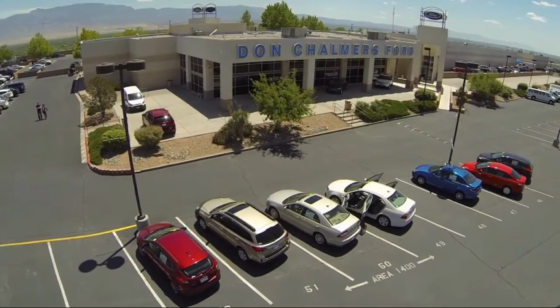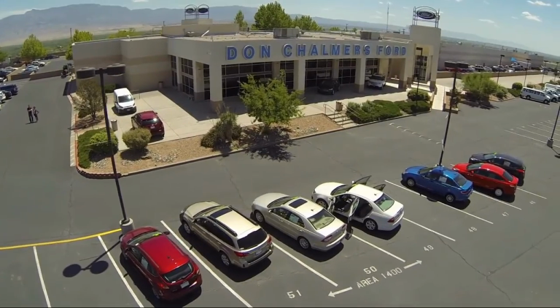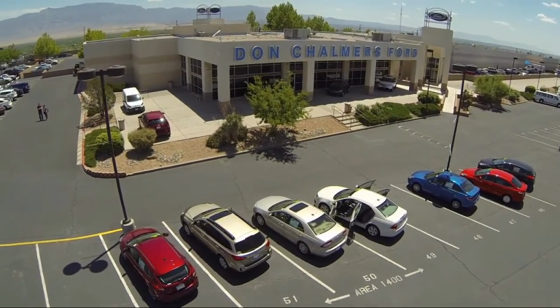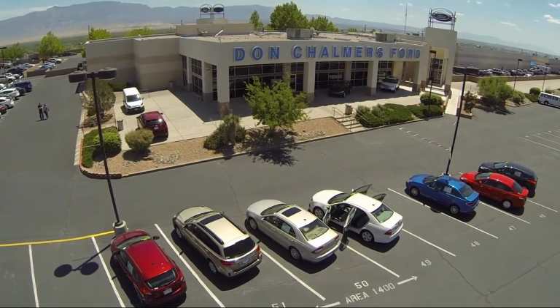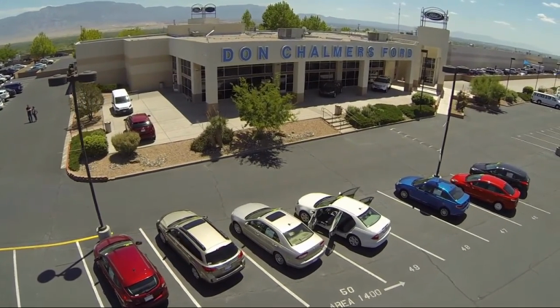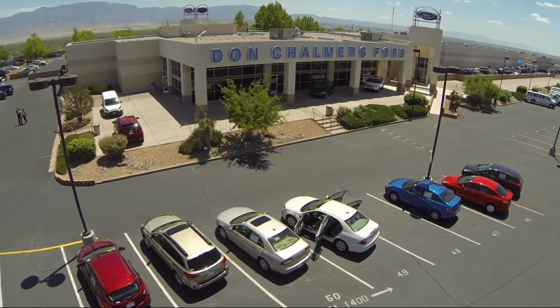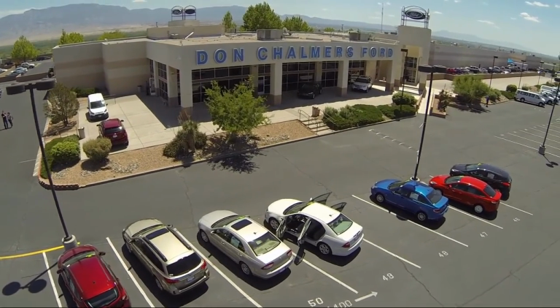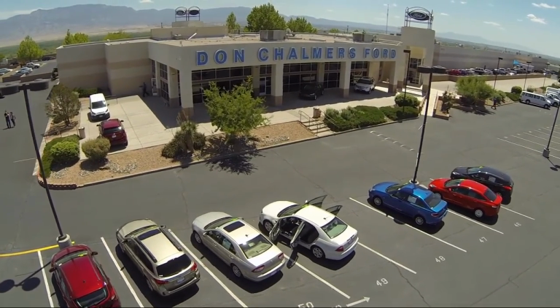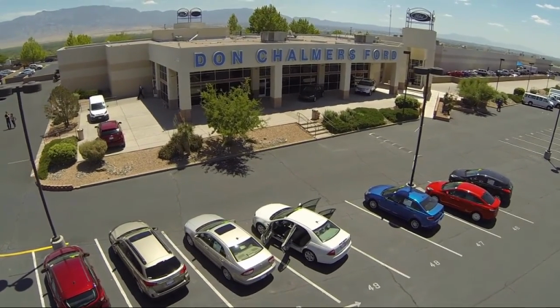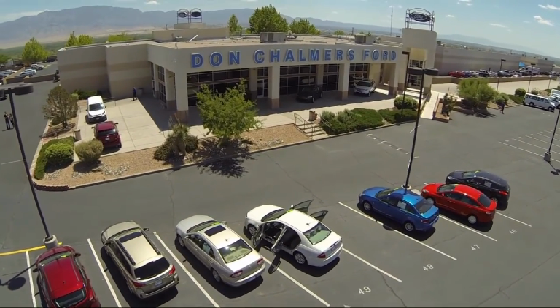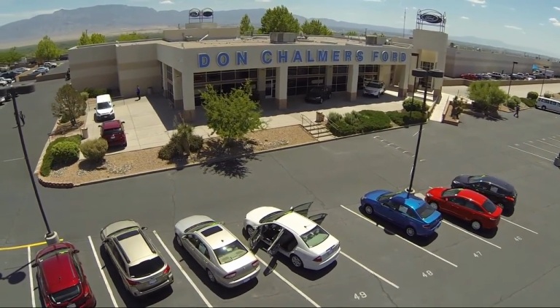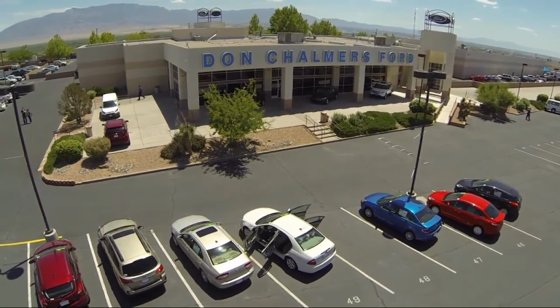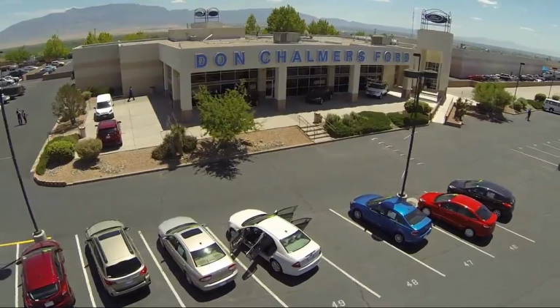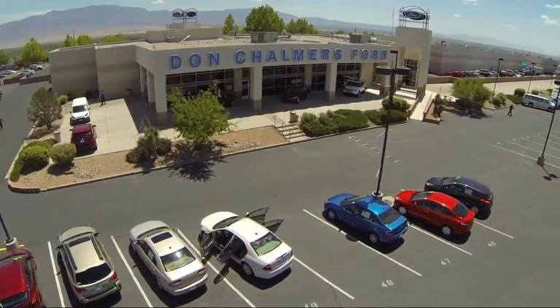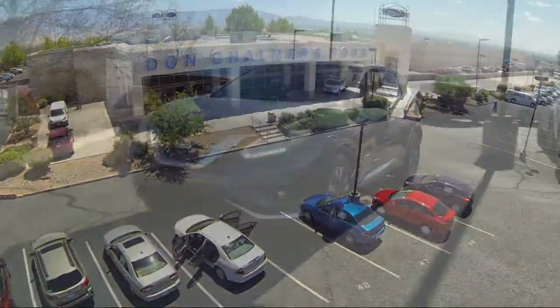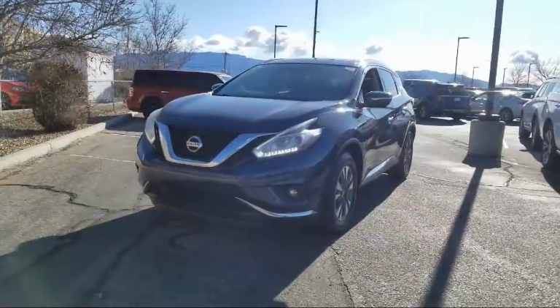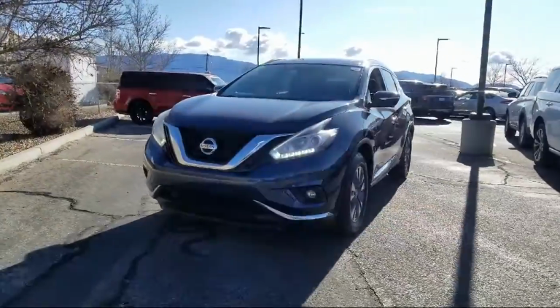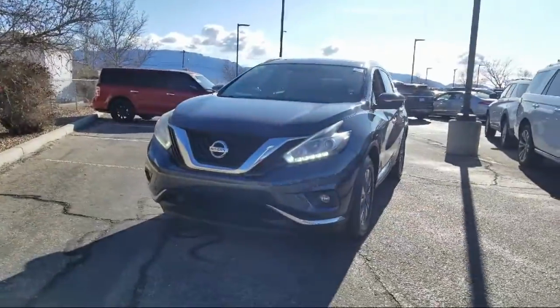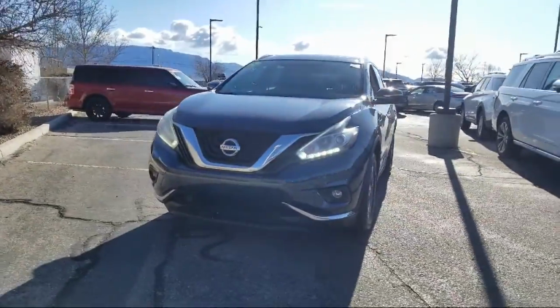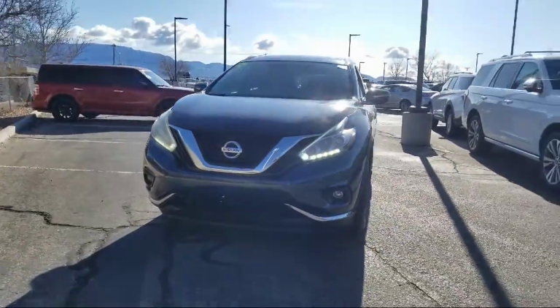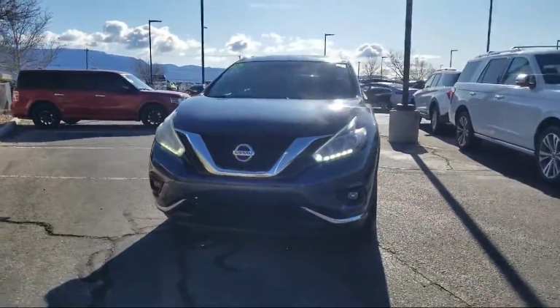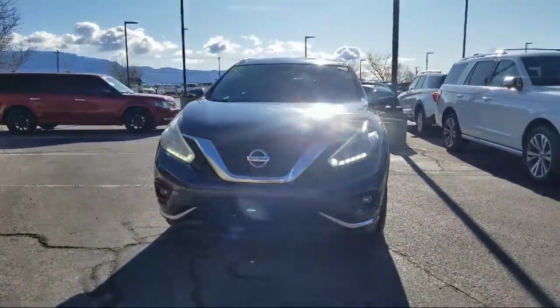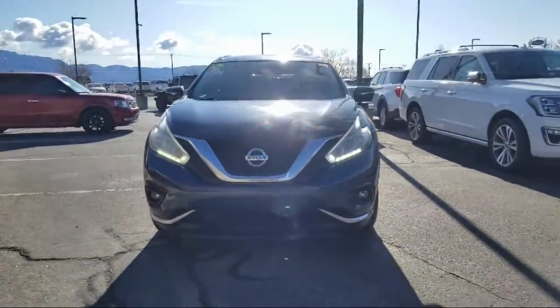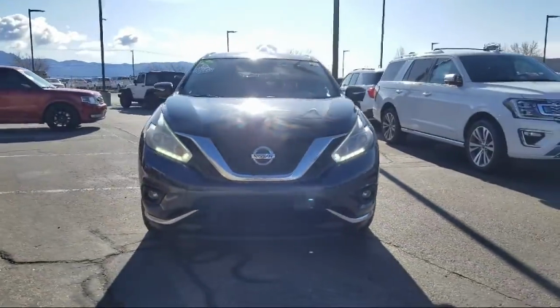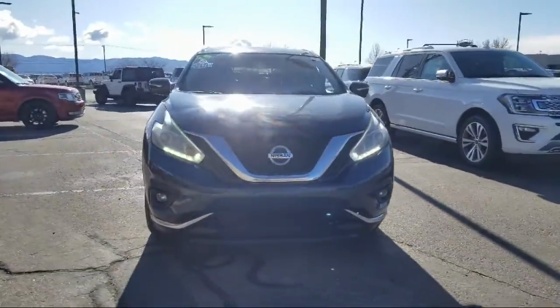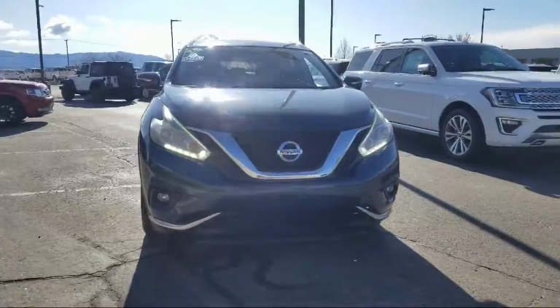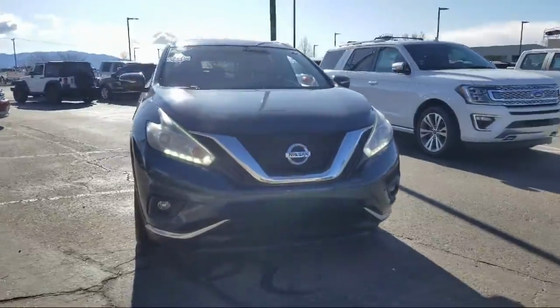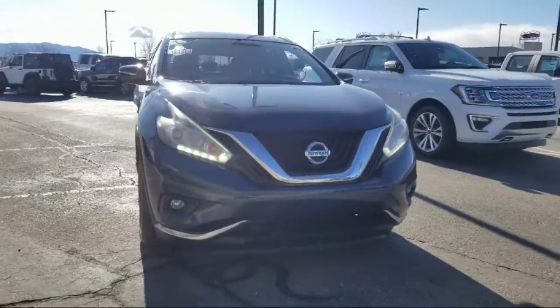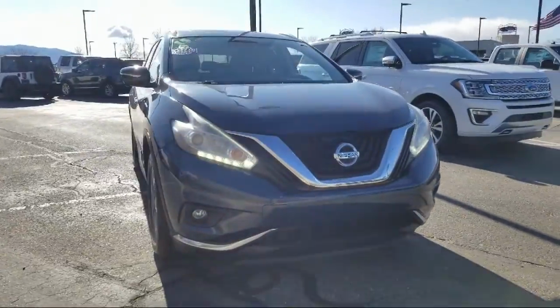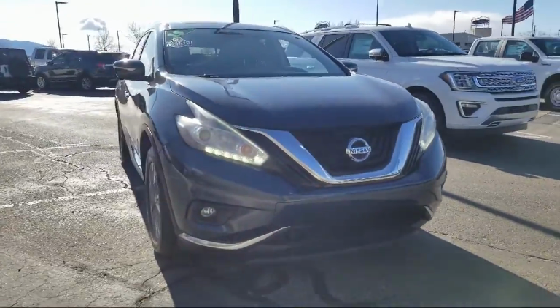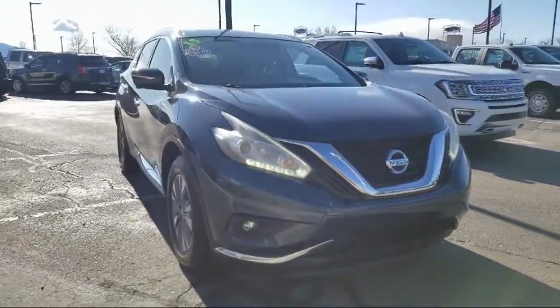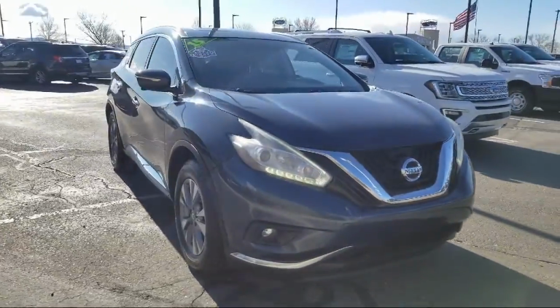Welcome to Don Chalmers Ford, and here's a look at another one of our vehicles from our great selection. It comes equipped with a rear spoiler, tire pressure monitoring system, roof rack, and steering wheel controls.